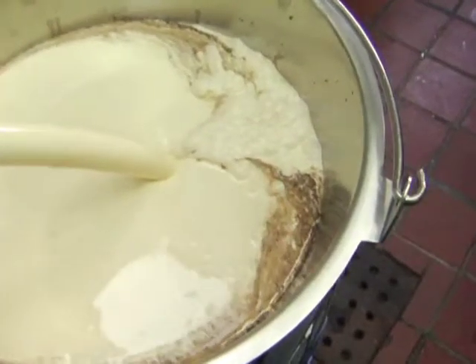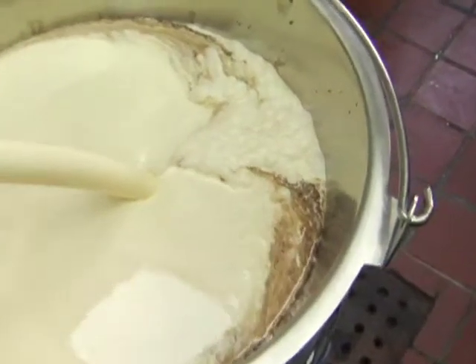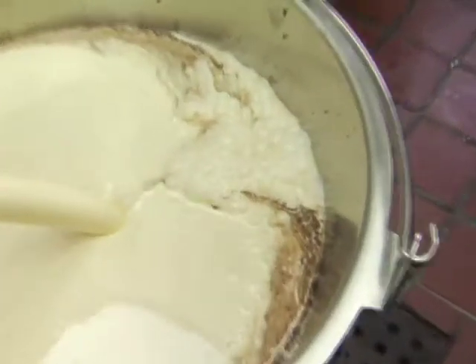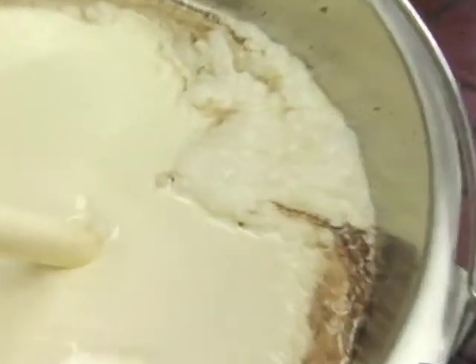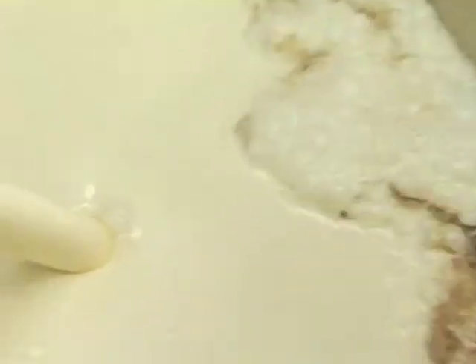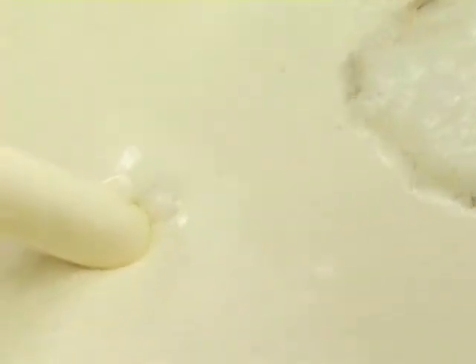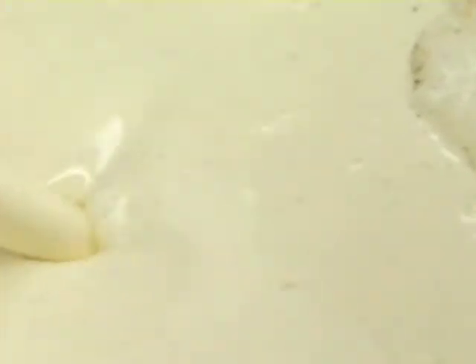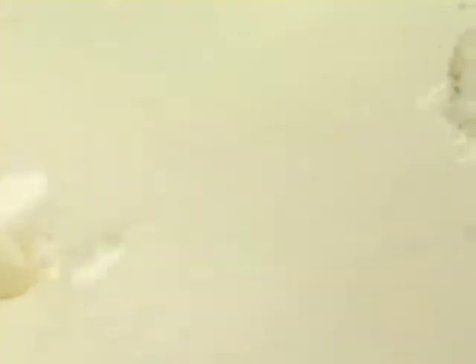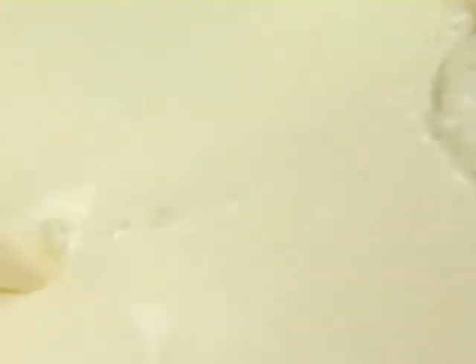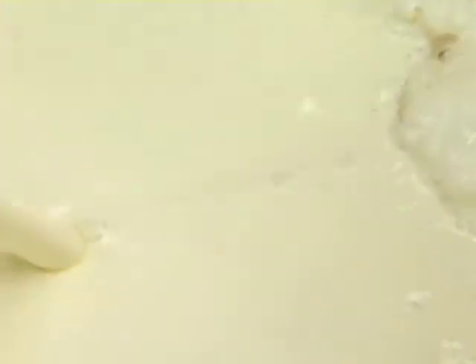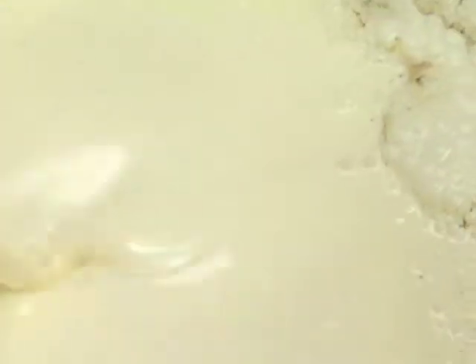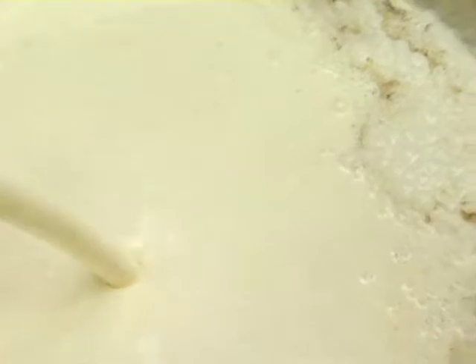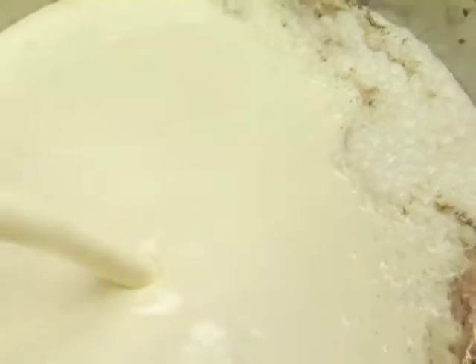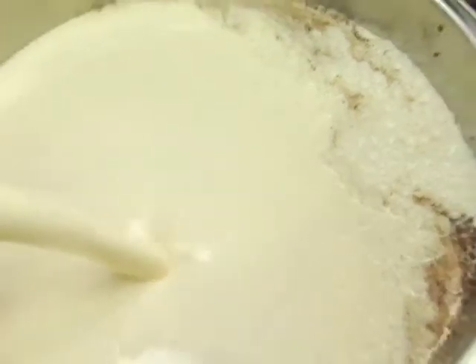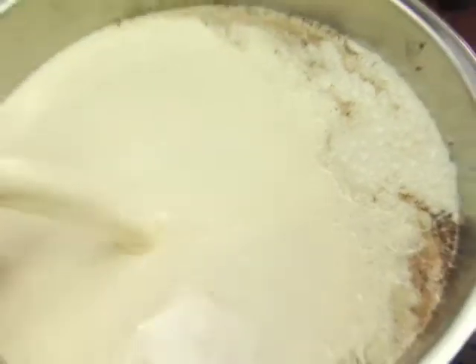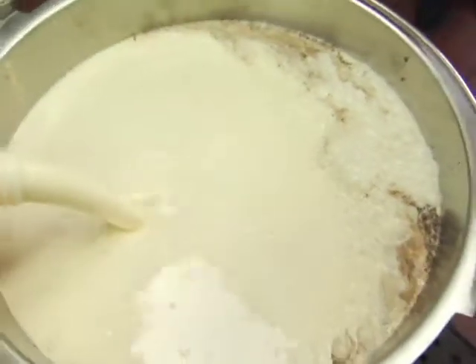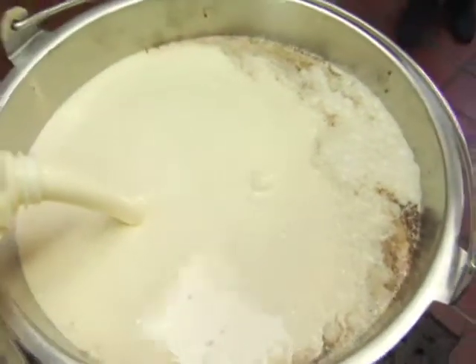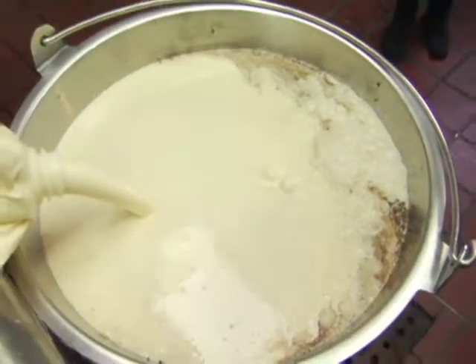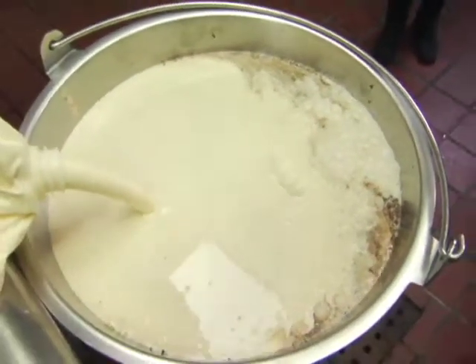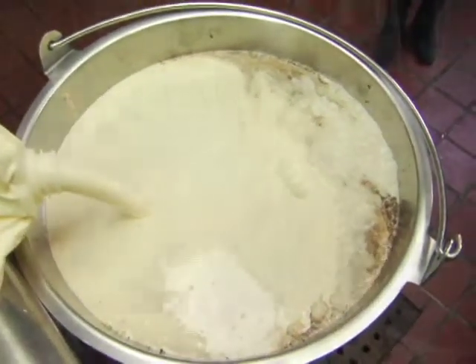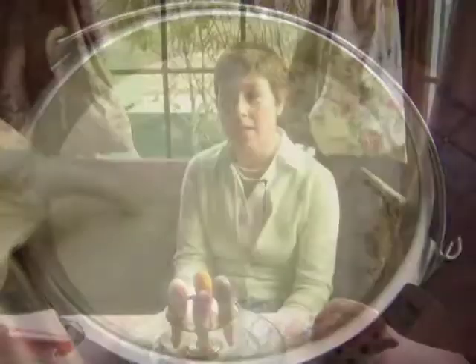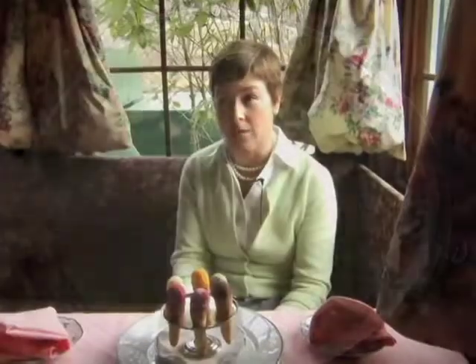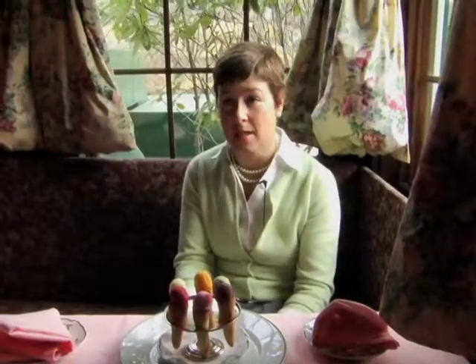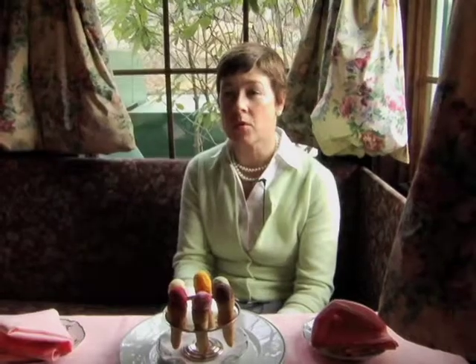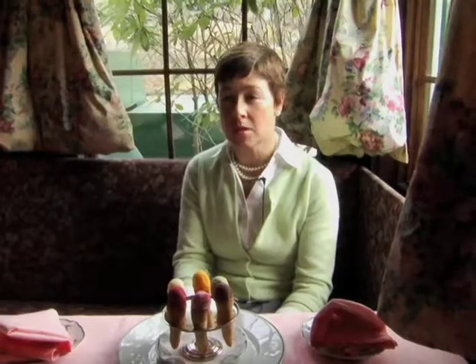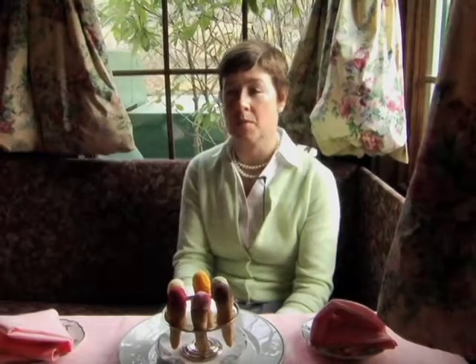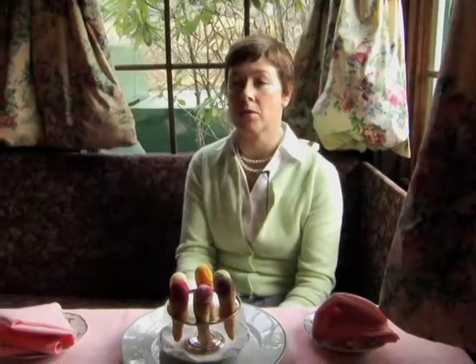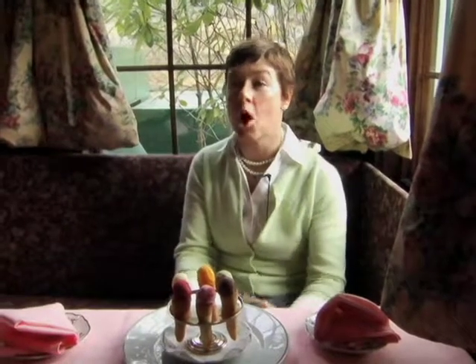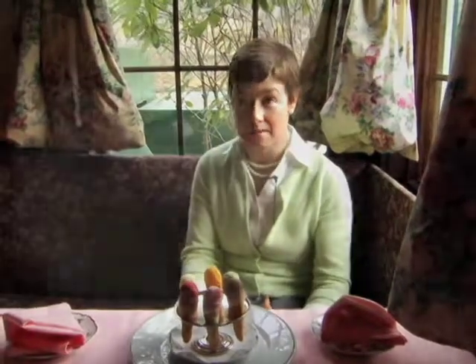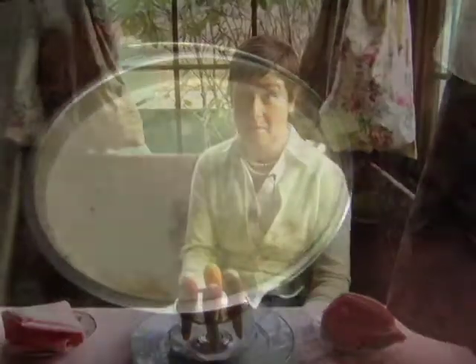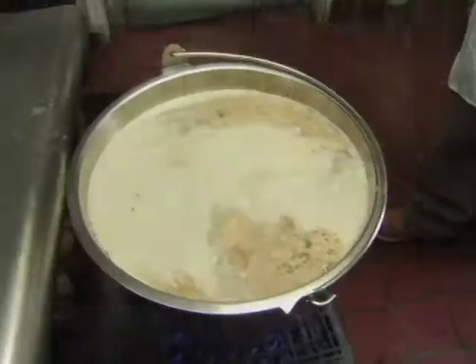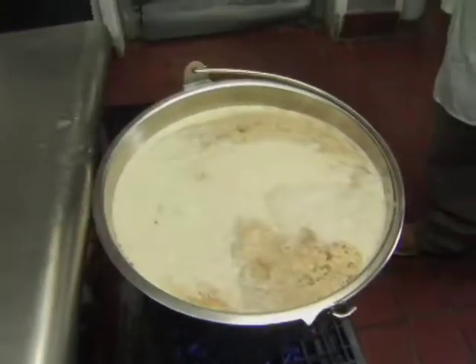Those are pasteurized, meaning that it's cooked to a certain degree. We usually cook ours a bit higher, so it's like 180 degrees — just about to the point where you're scalding the milk. It makes it very hot.